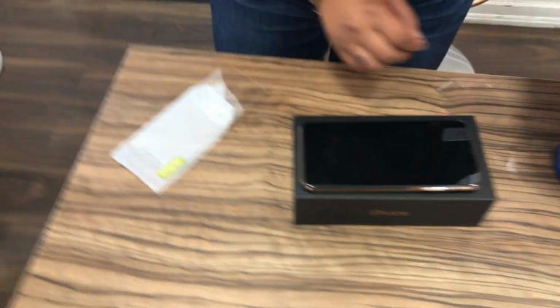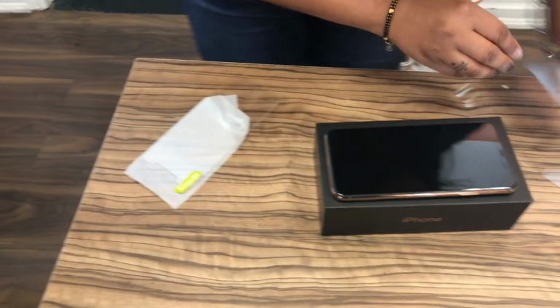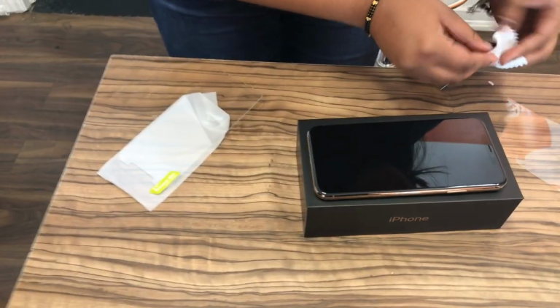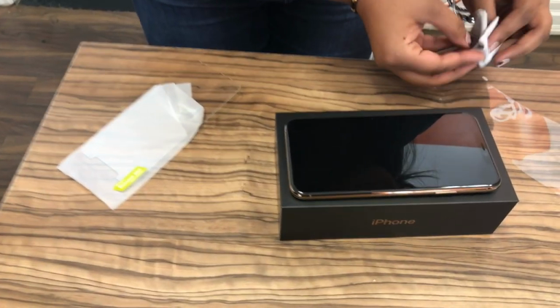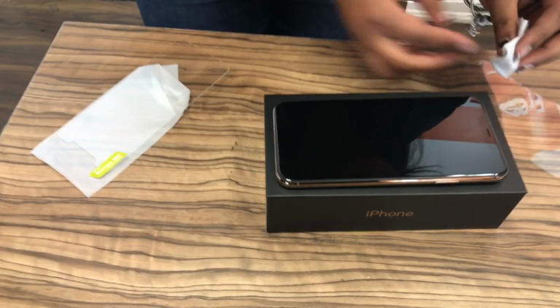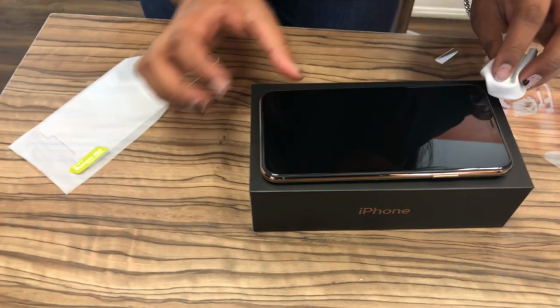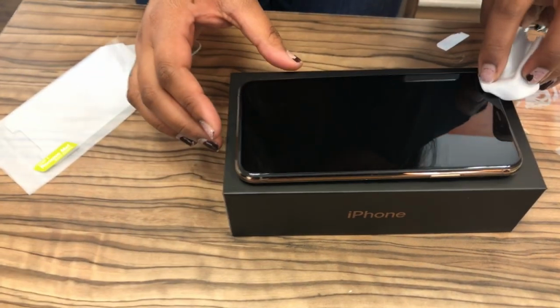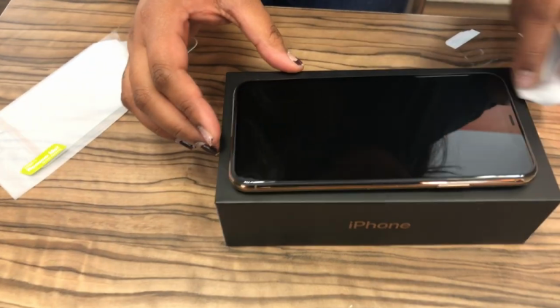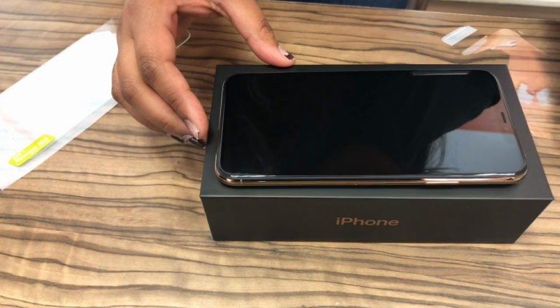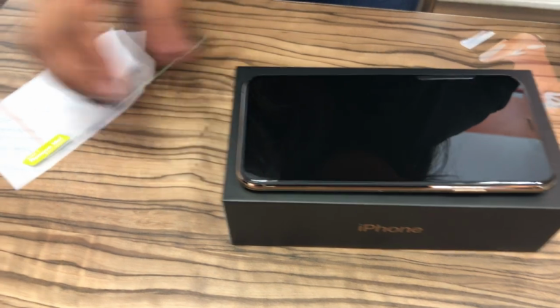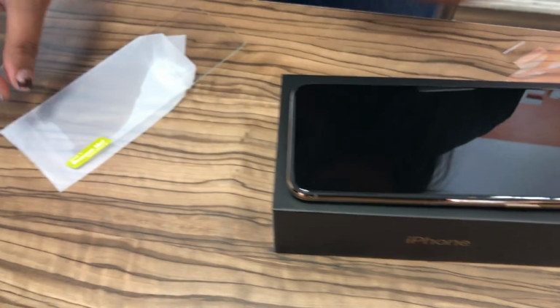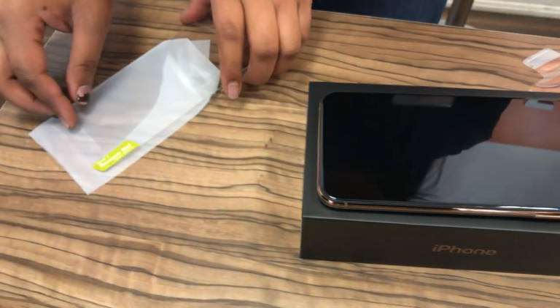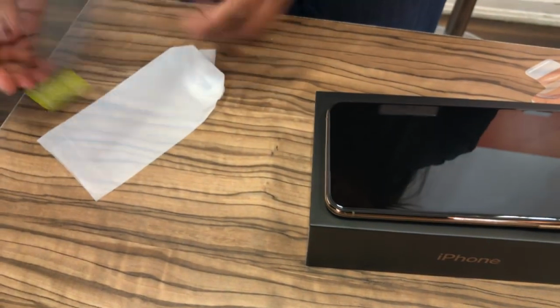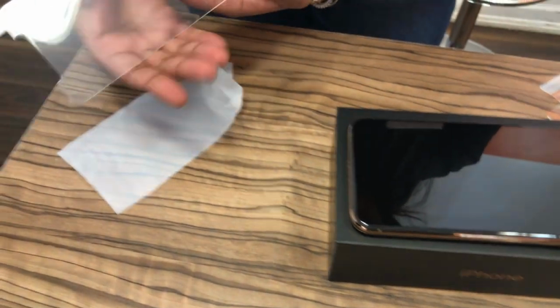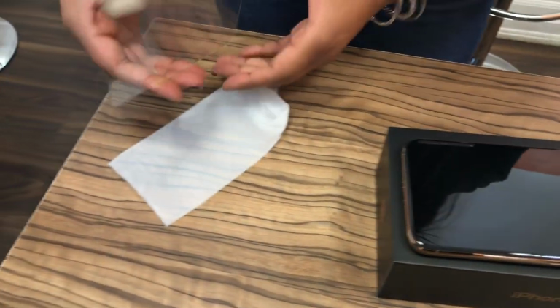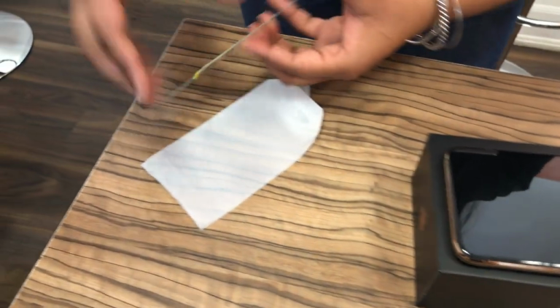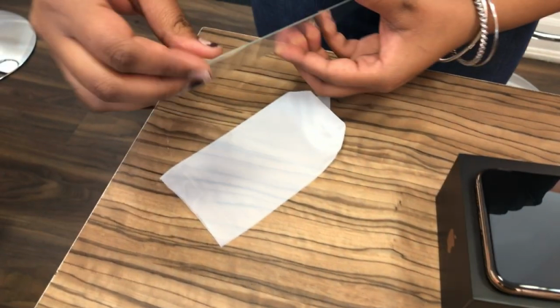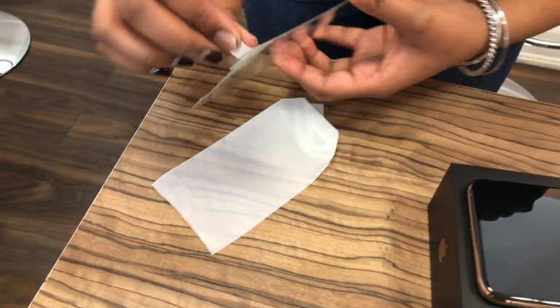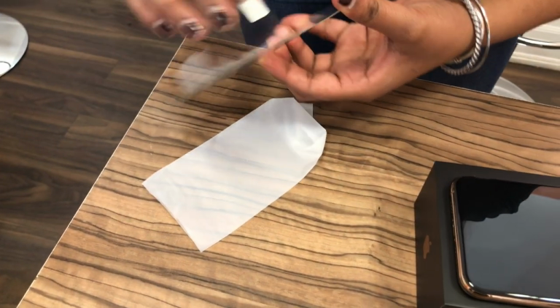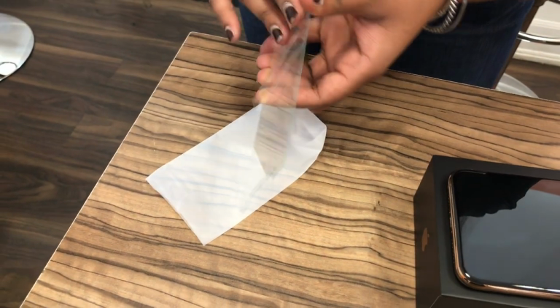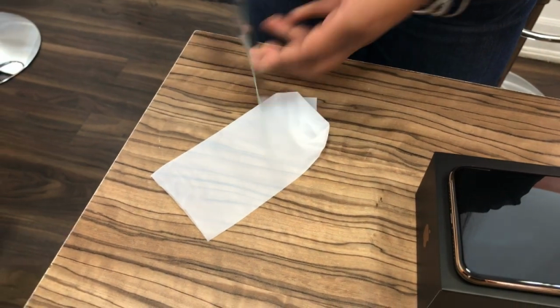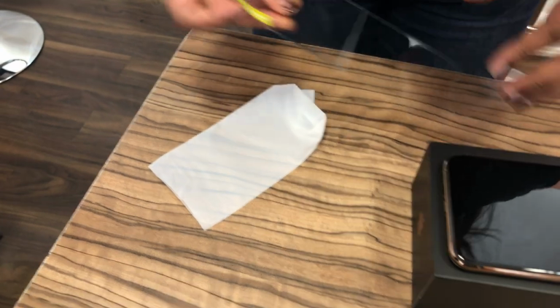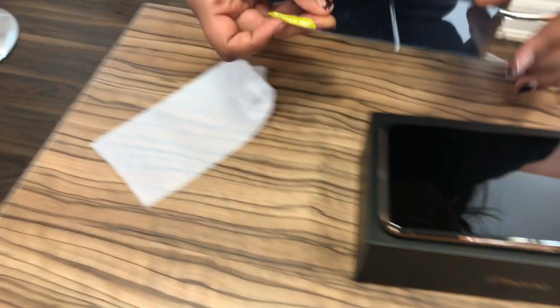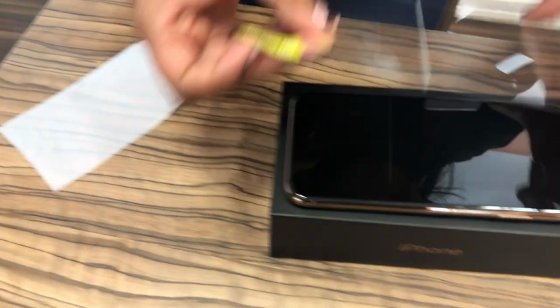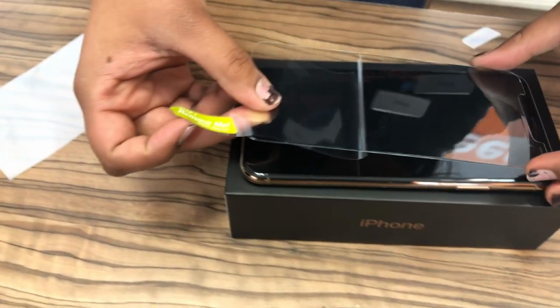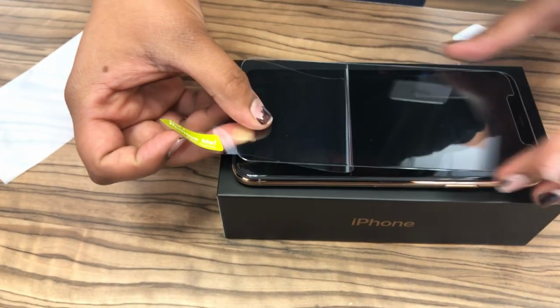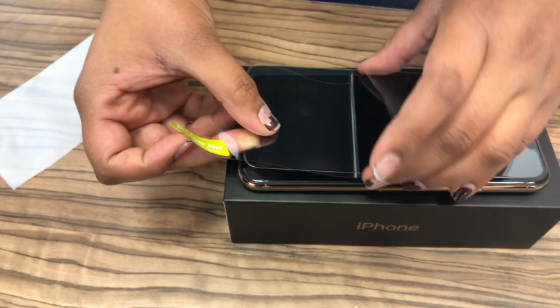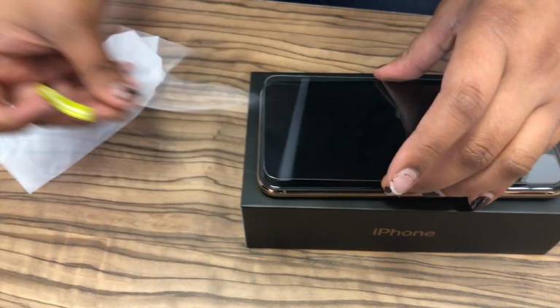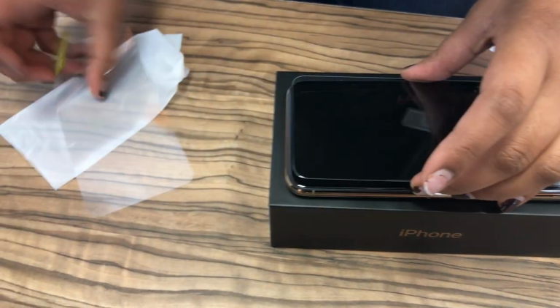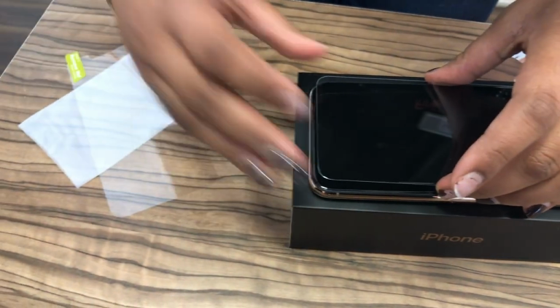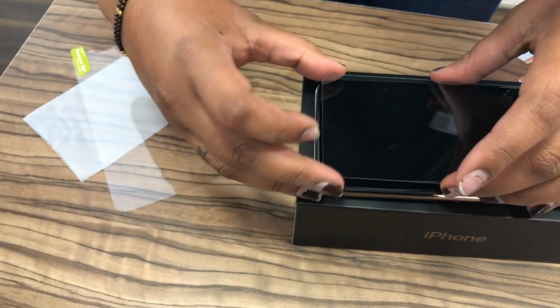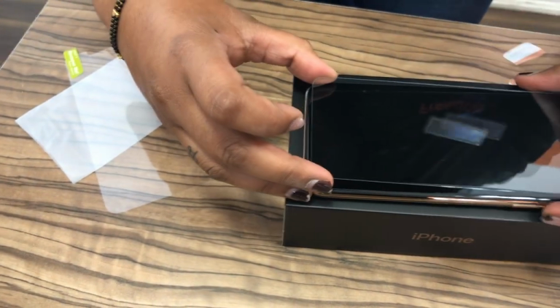Let me show you the instructions. This is my little trick. You can see it. Look, this is a lot of money. This is a lot of training.